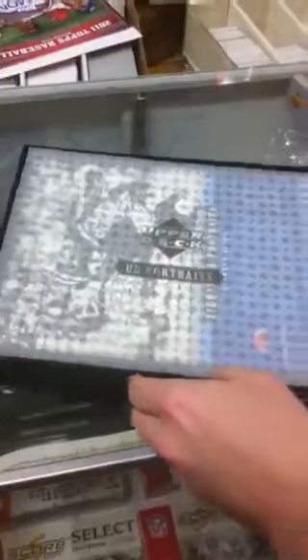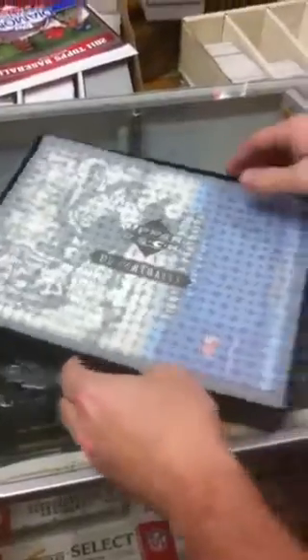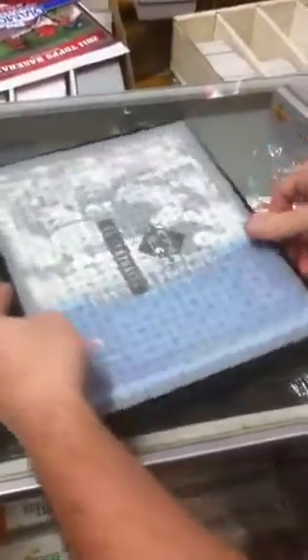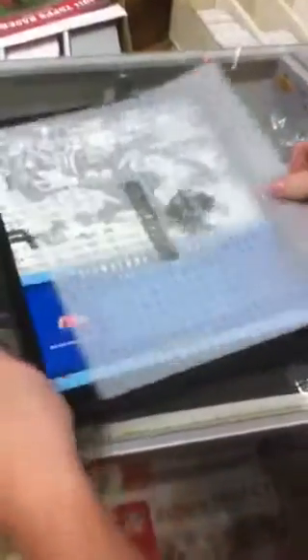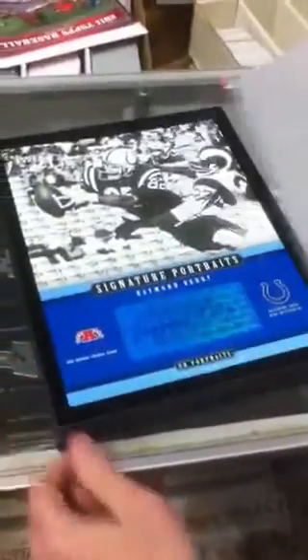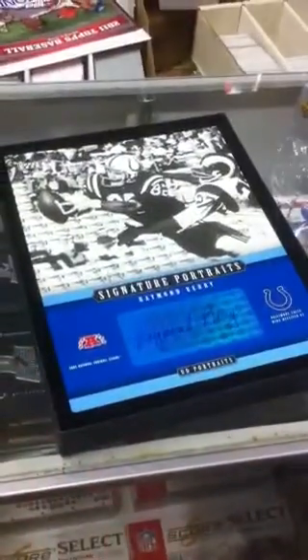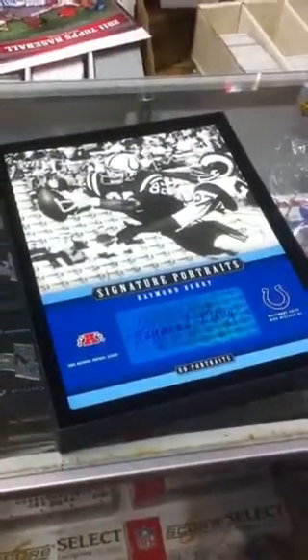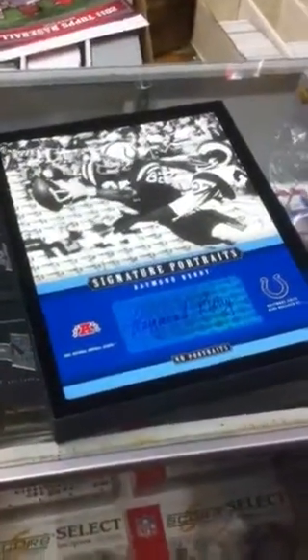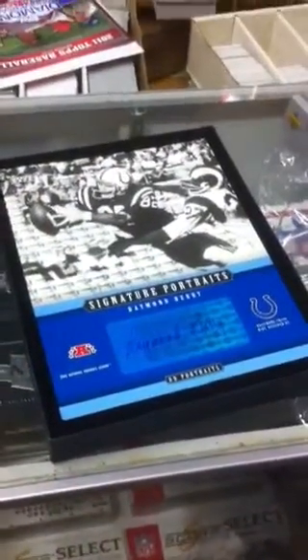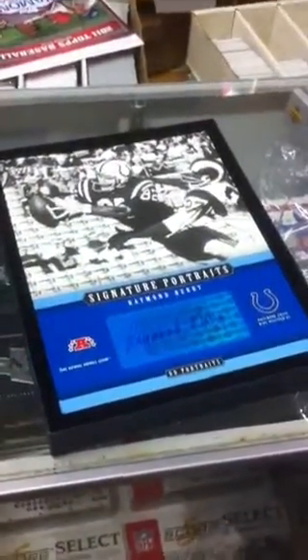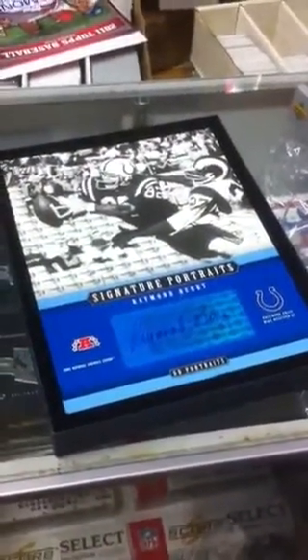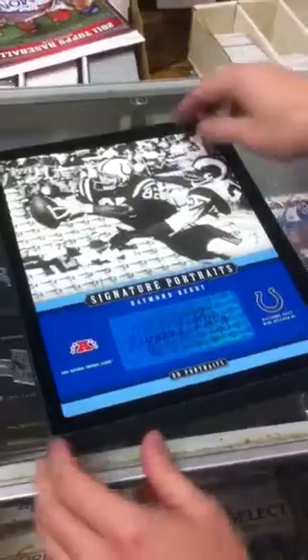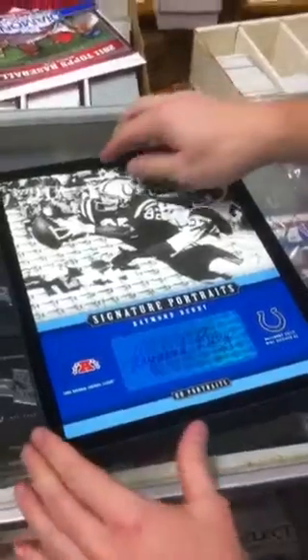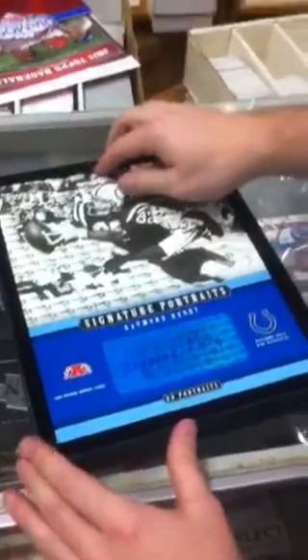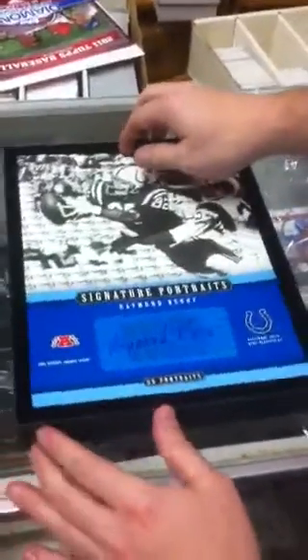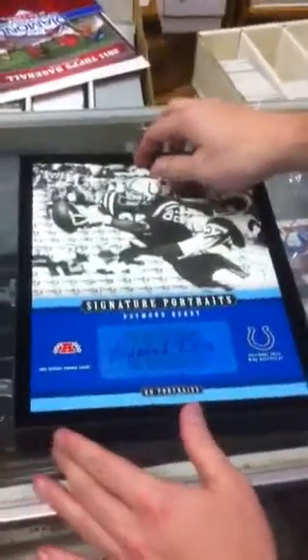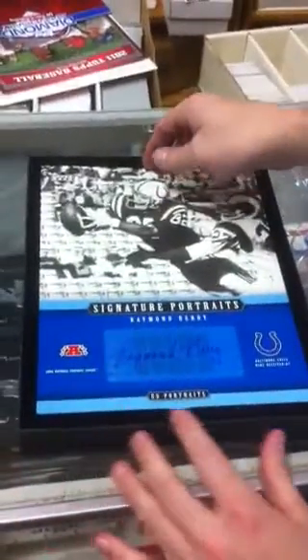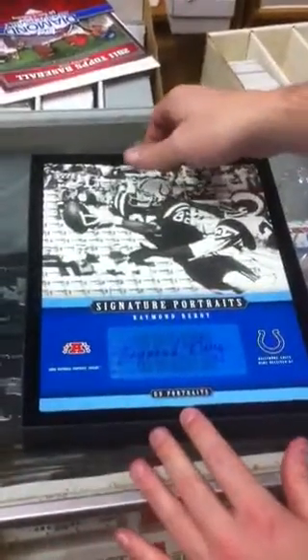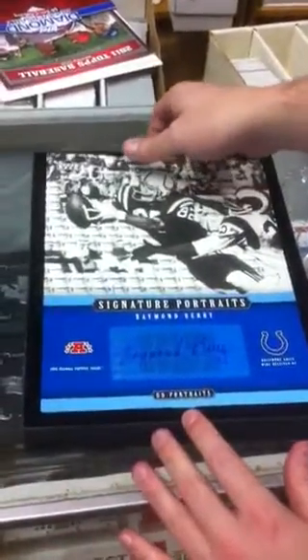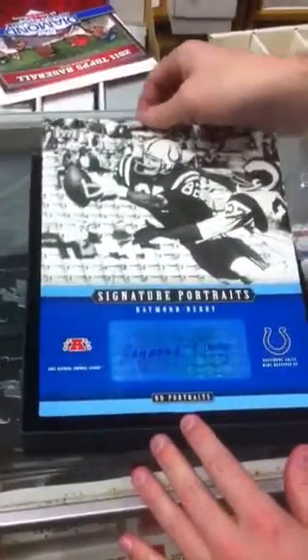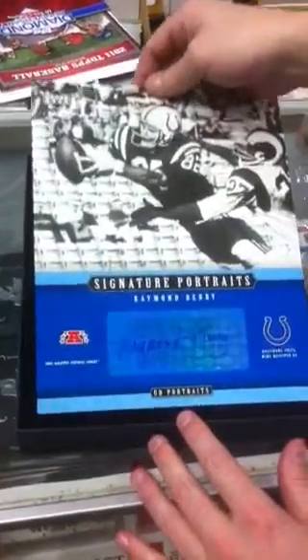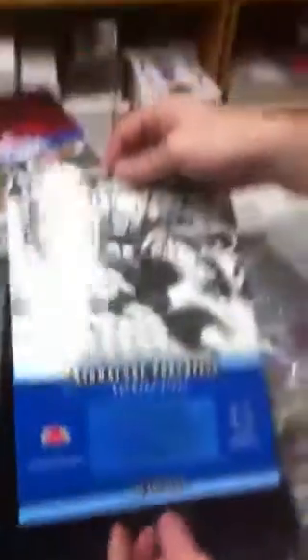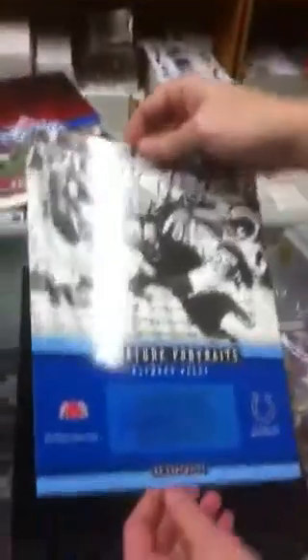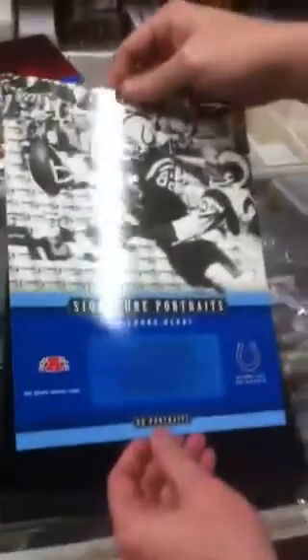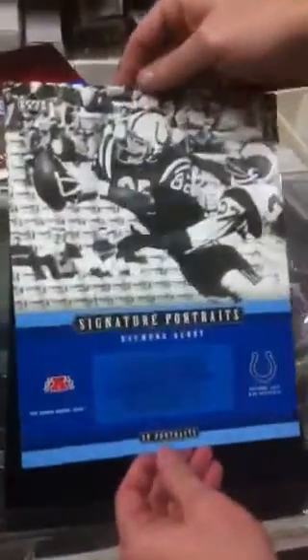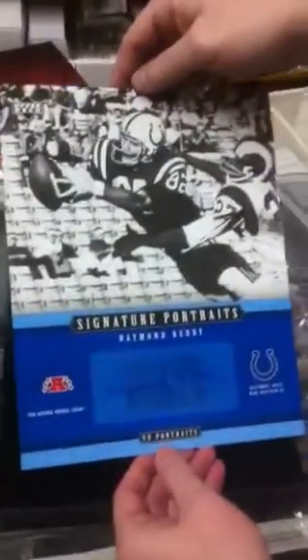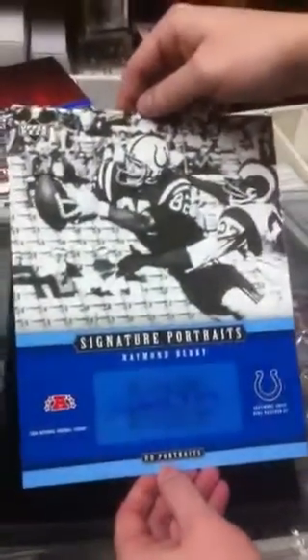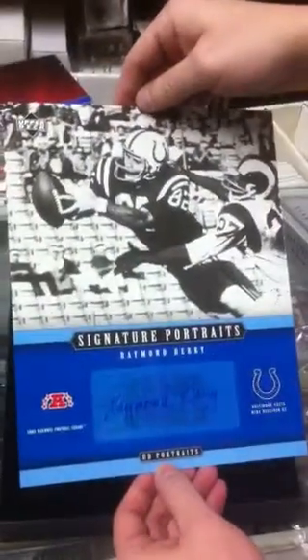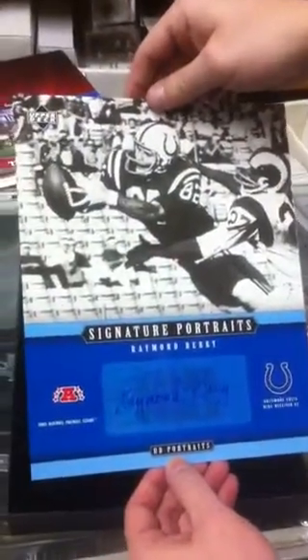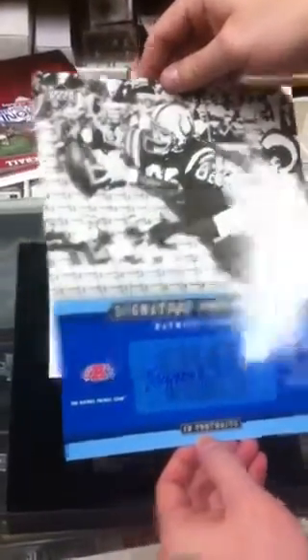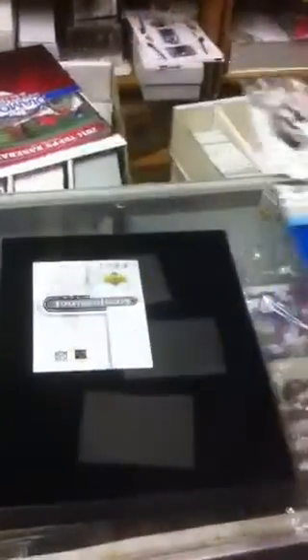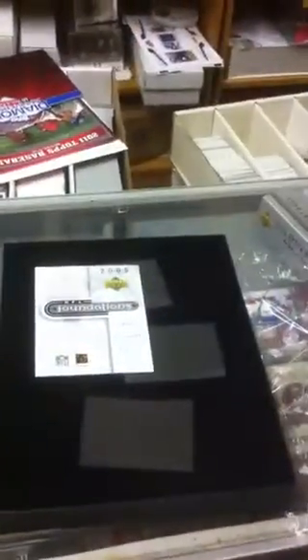Old guy looks like an old guy. Raymond Berry — nice! That's a nice autograph too. Look at the size of that. Hall of Famer — that's pretty cool, that's really awesome. It's one of the better ones I've seen. Check that out. That is cool.